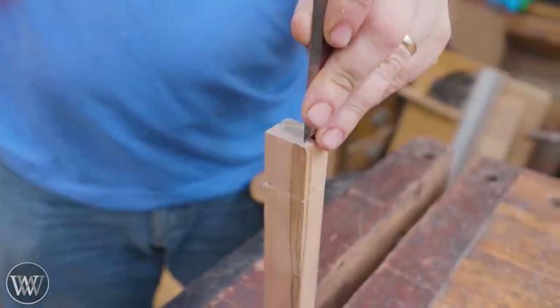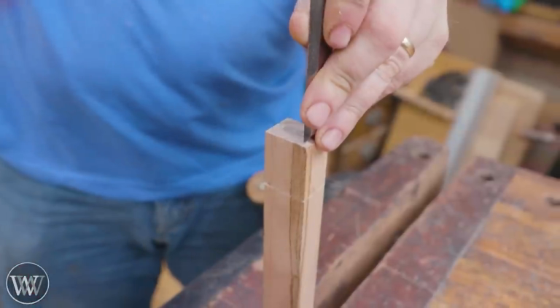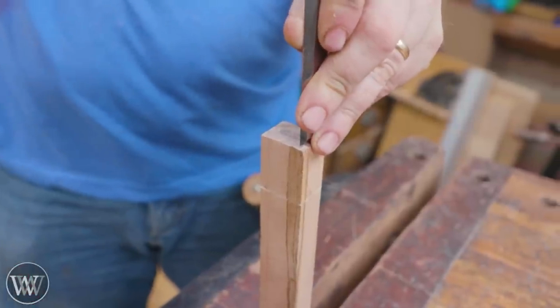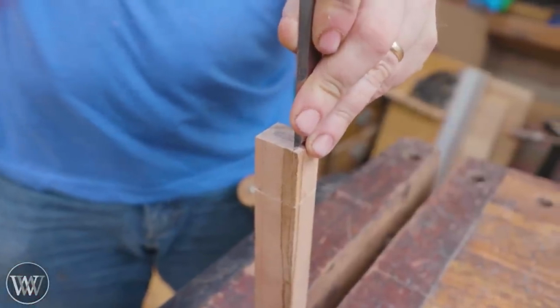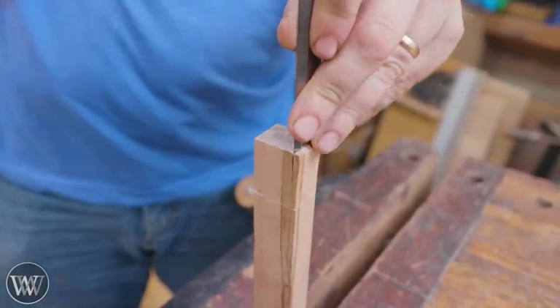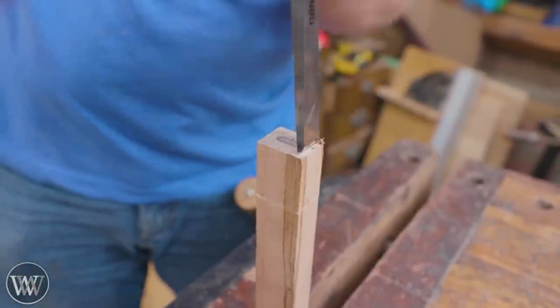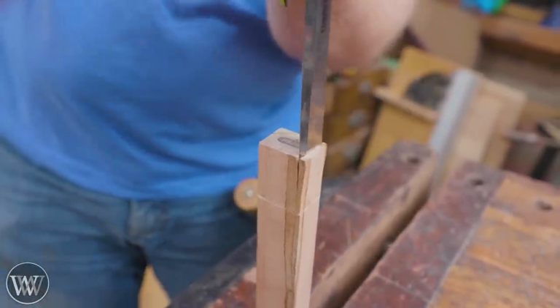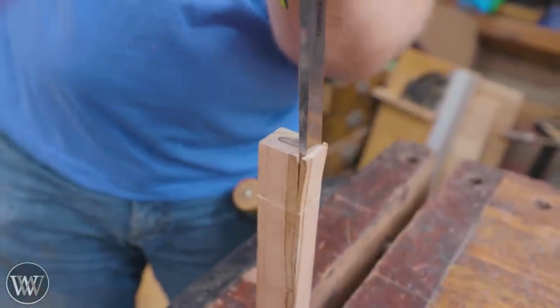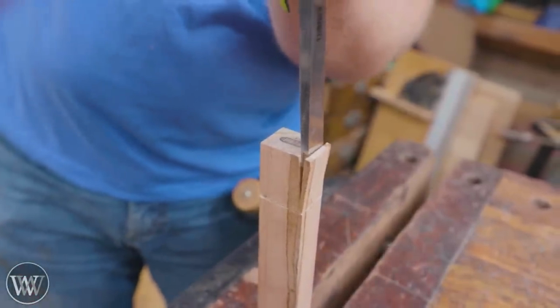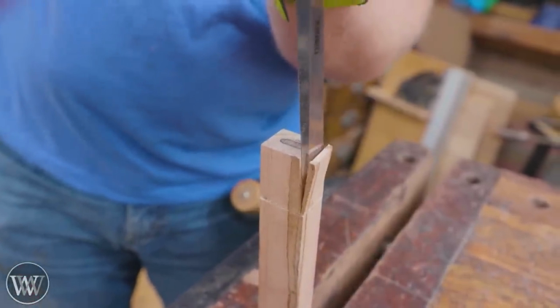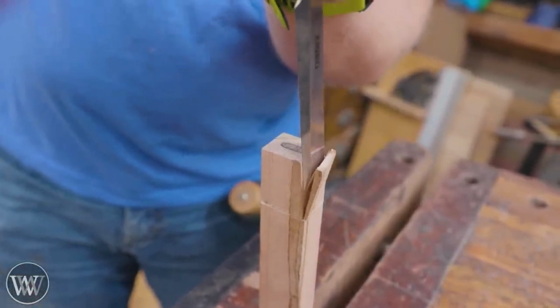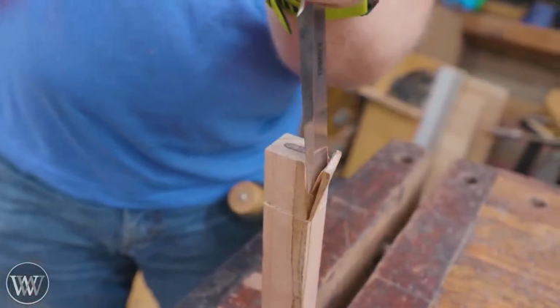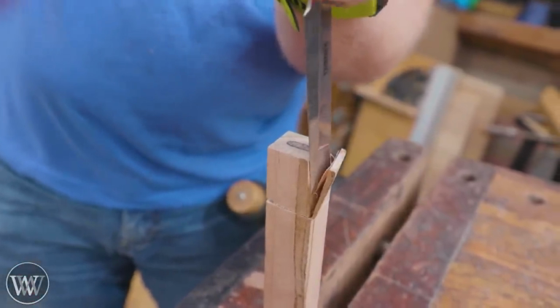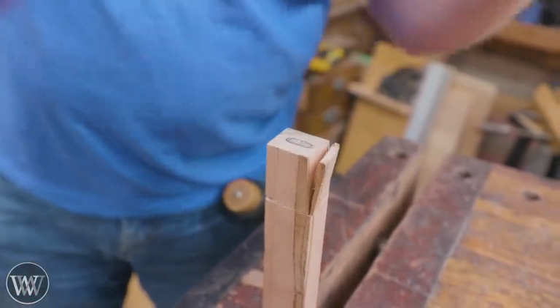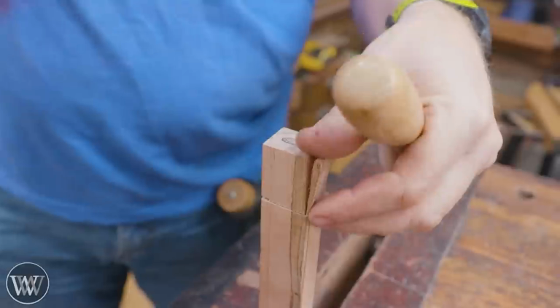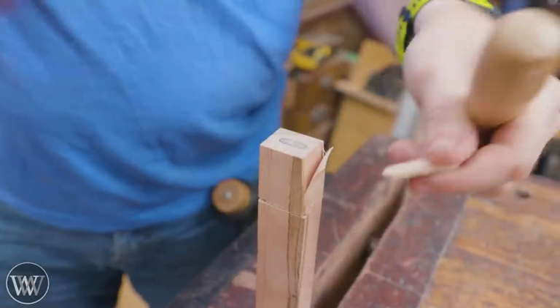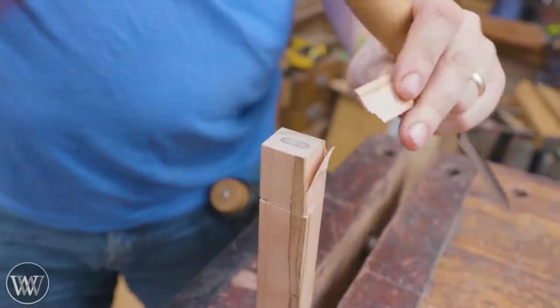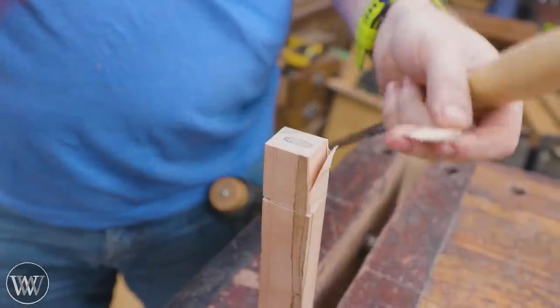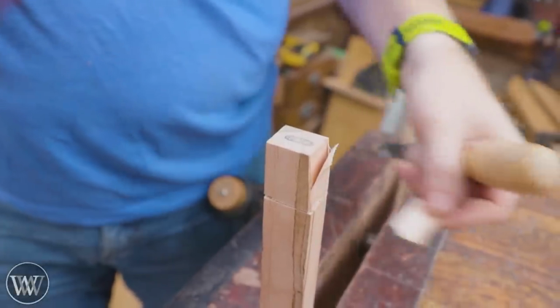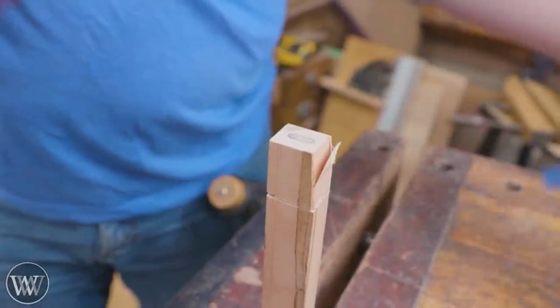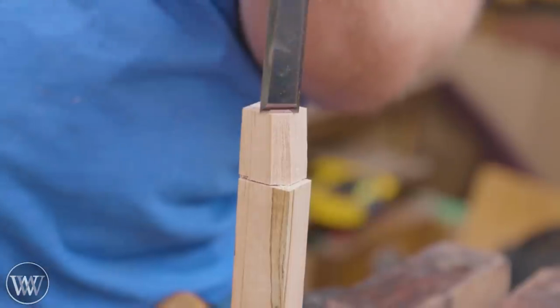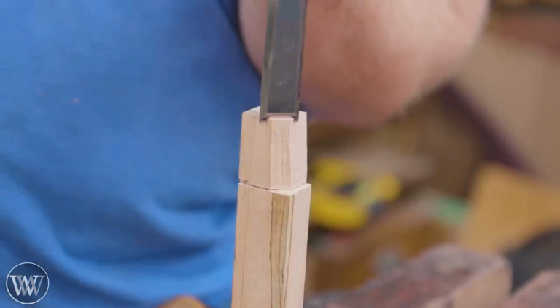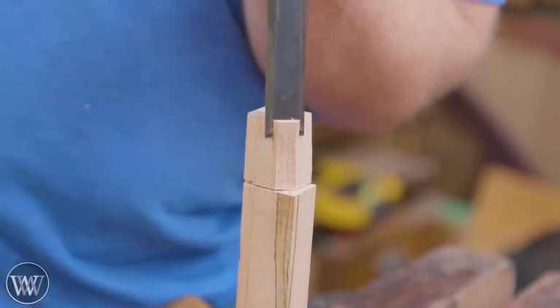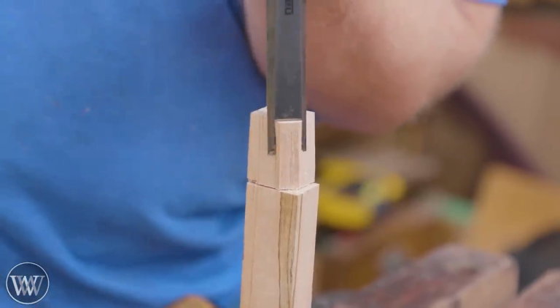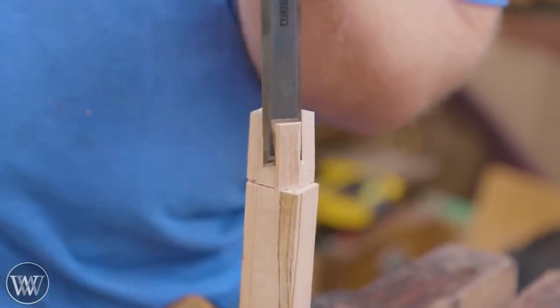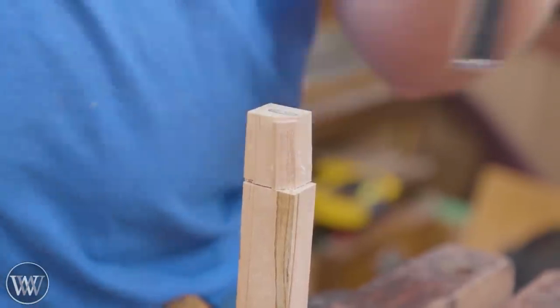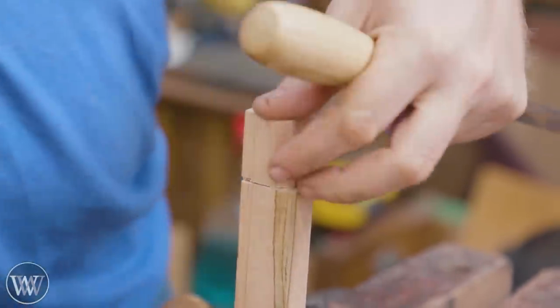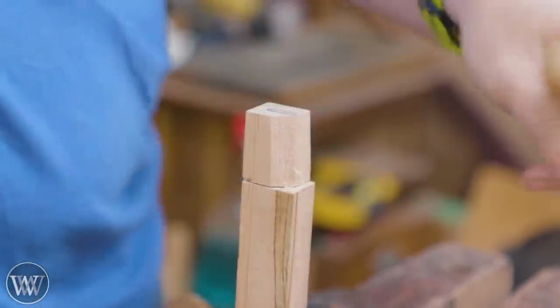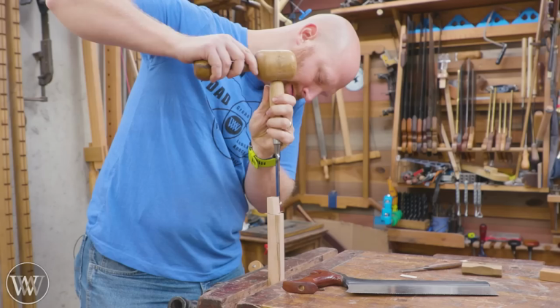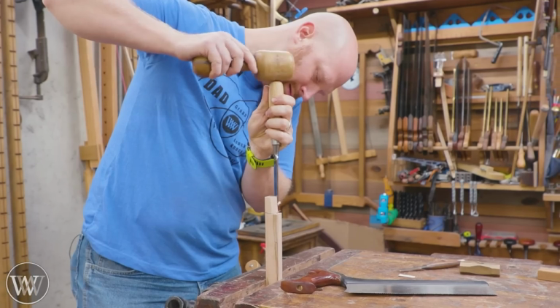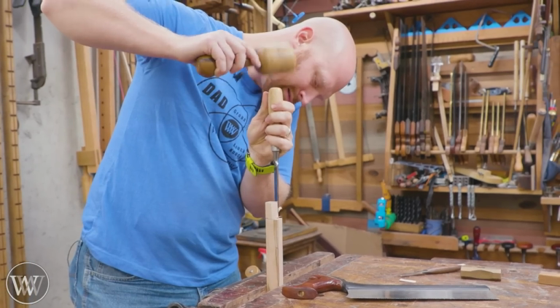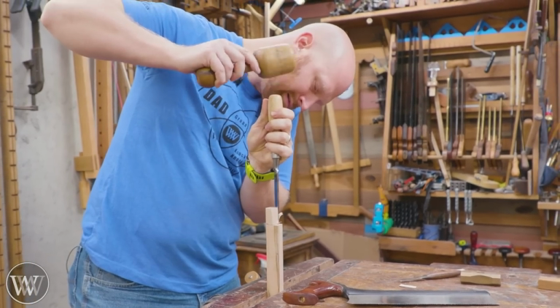I can come in with a carcass saw and cut down to the depth of the shoulder - just eyeballing that and getting it rather close. That gives me something to chisel back to. I want to stay away from the depth I need to be because I can always cut back a little farther, and it makes it much easier to chisel these out.